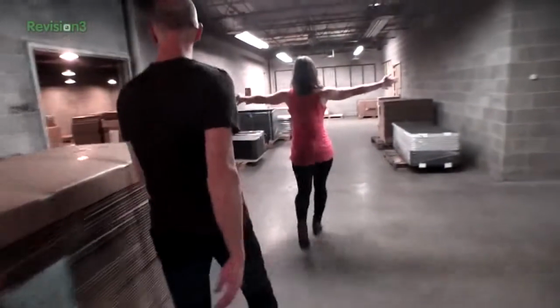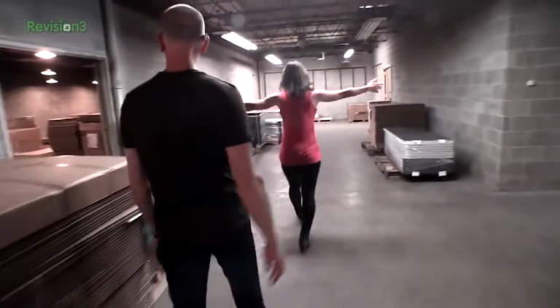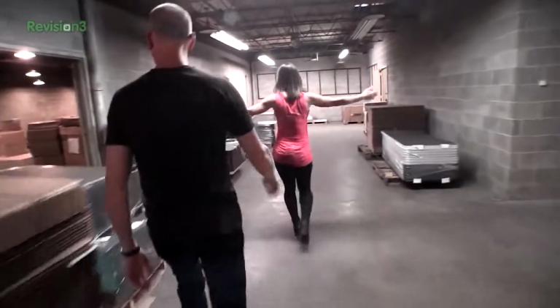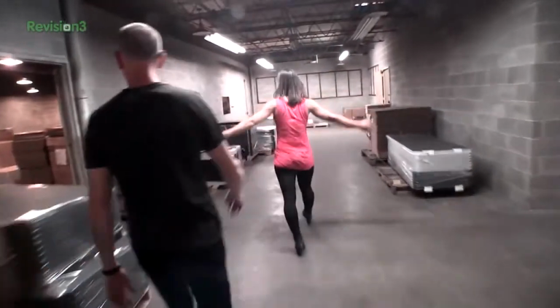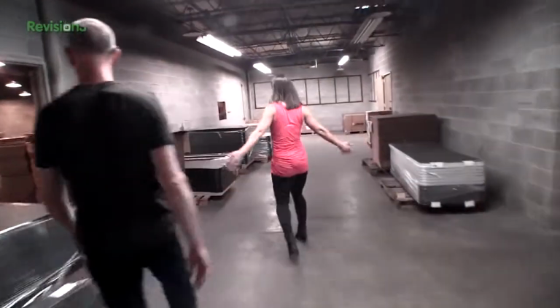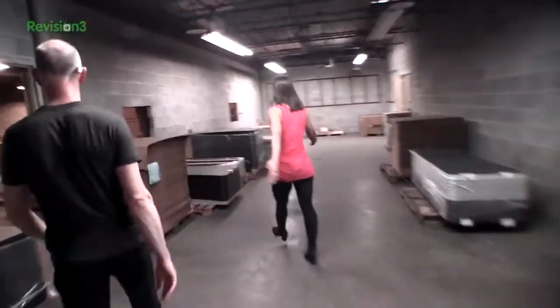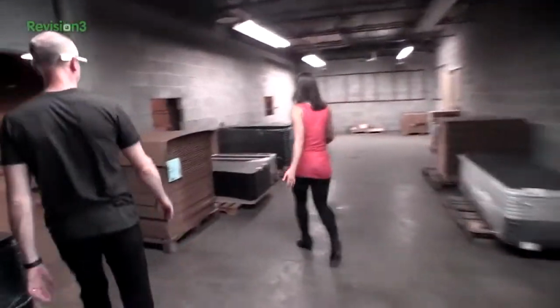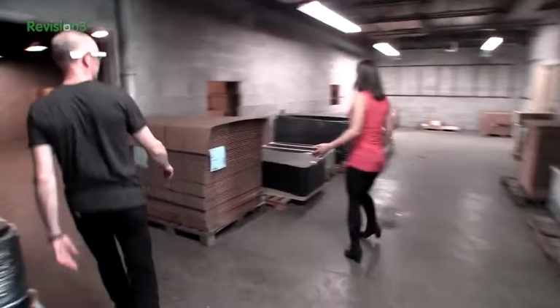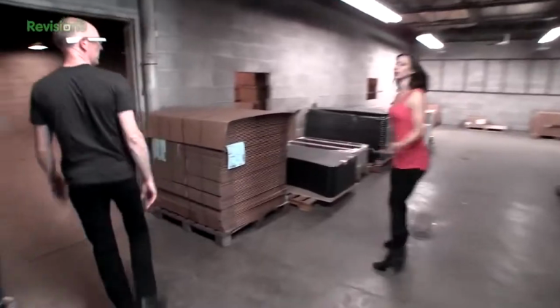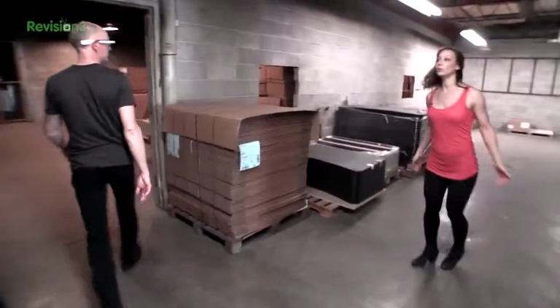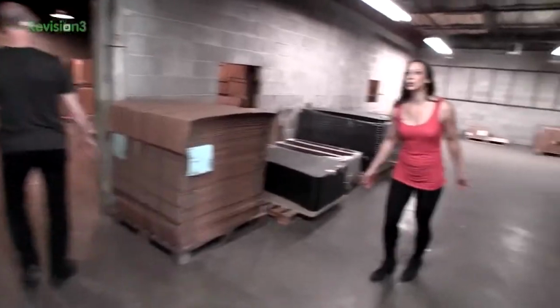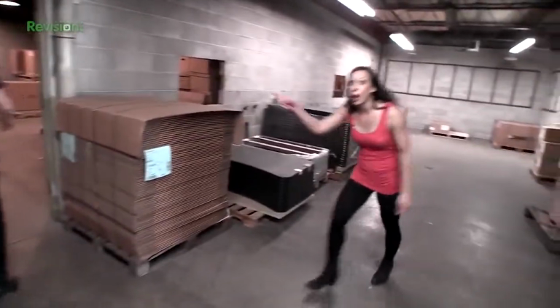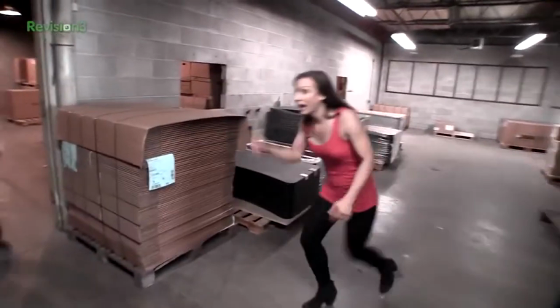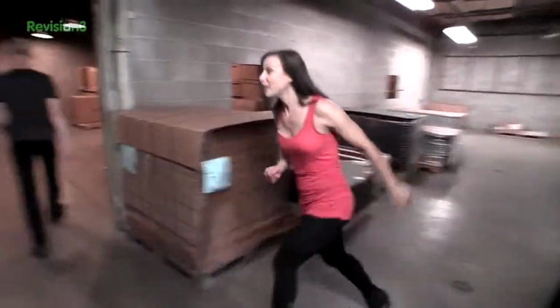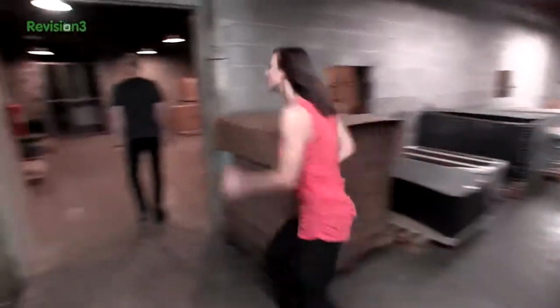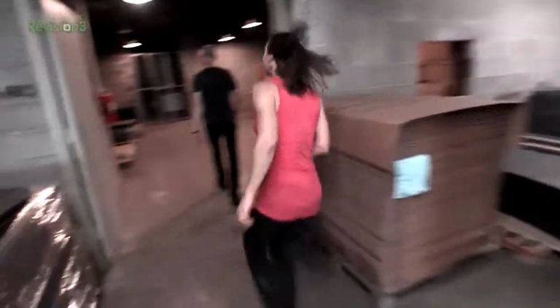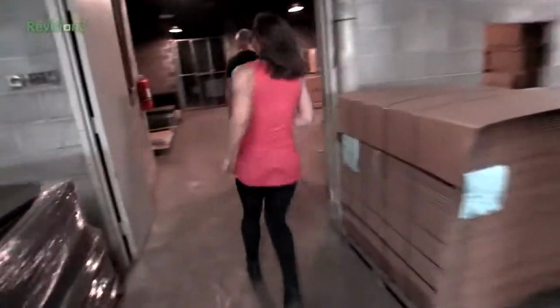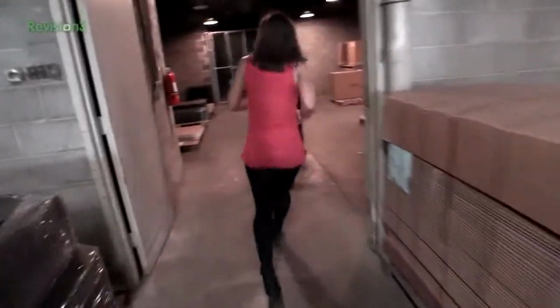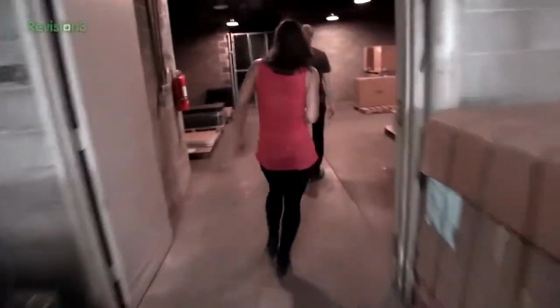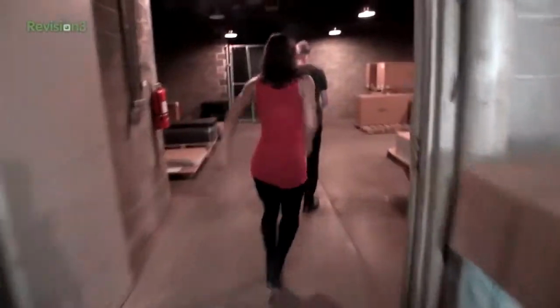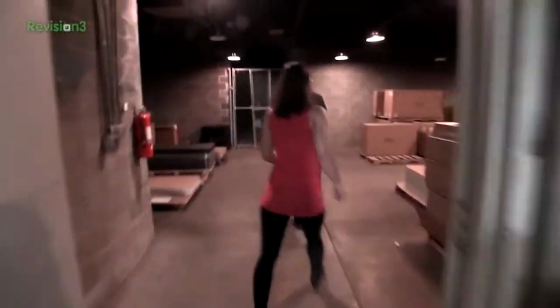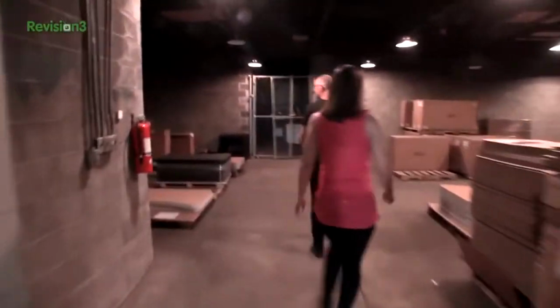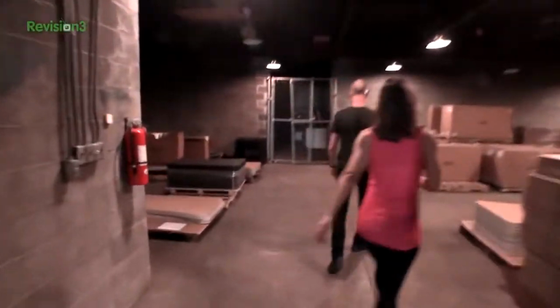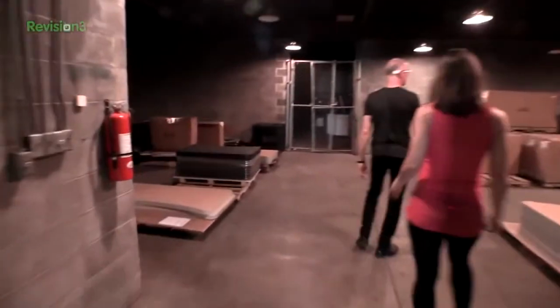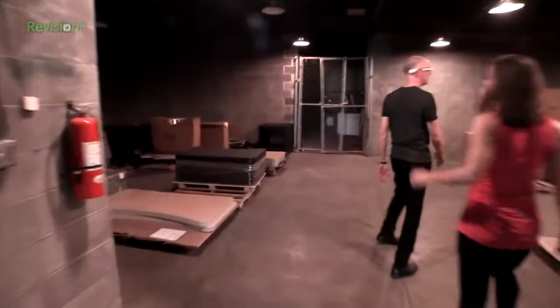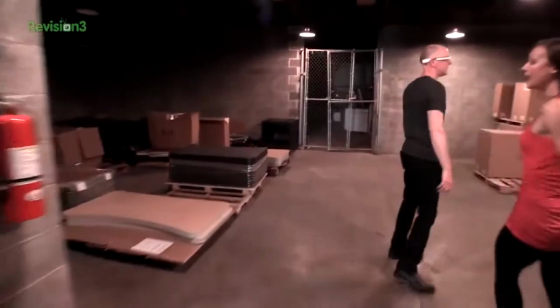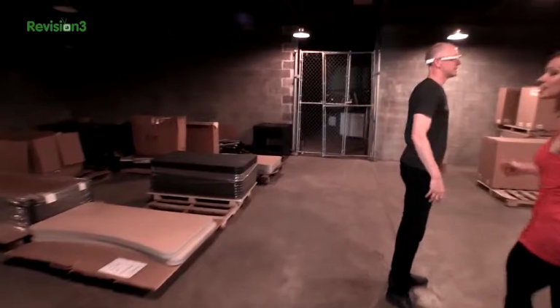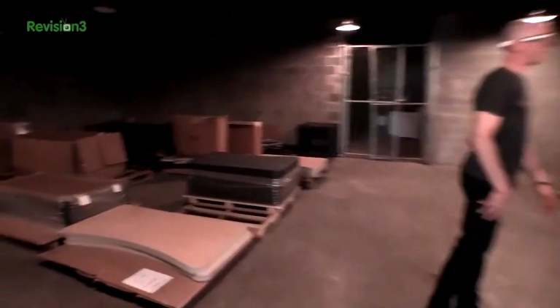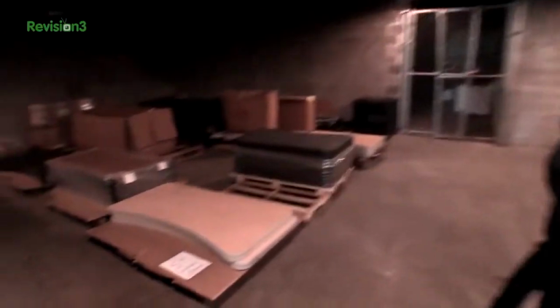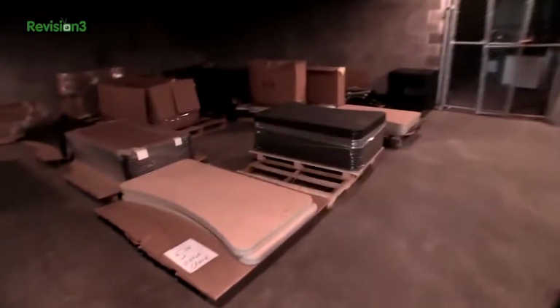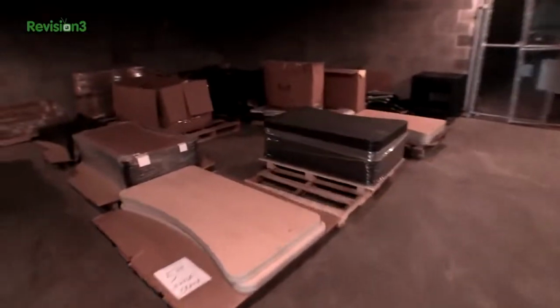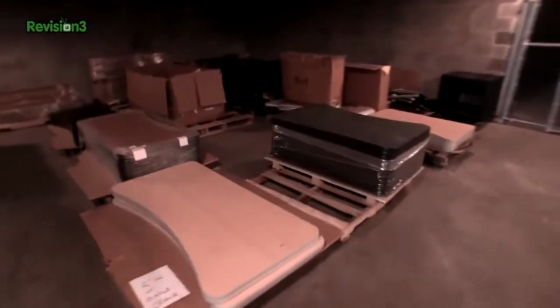I can't believe they let us roam the factory with no supervision, alone. And another room — this is crazy. That's a lot of desks, a lot of boxes.